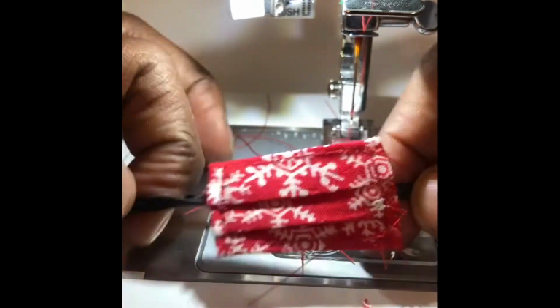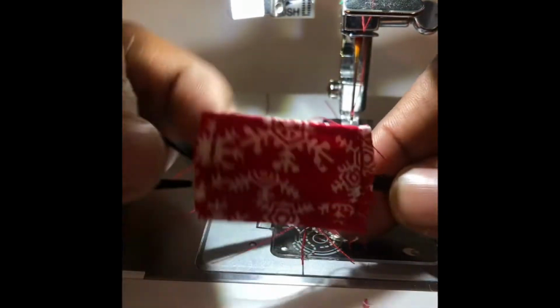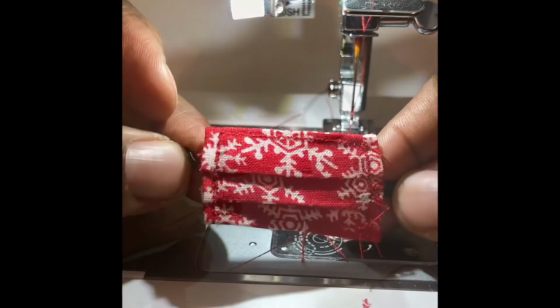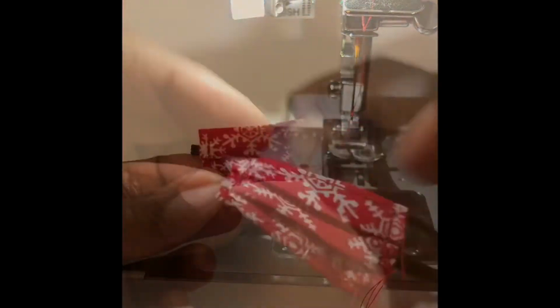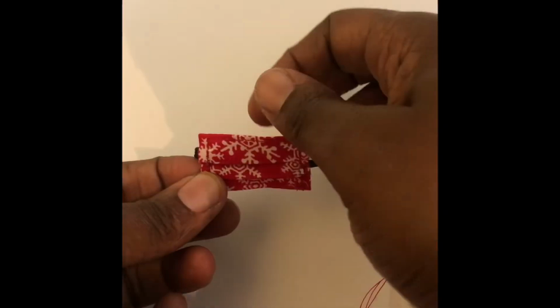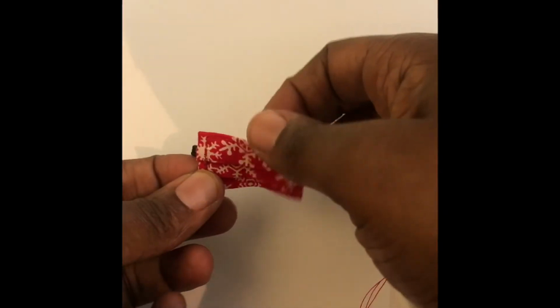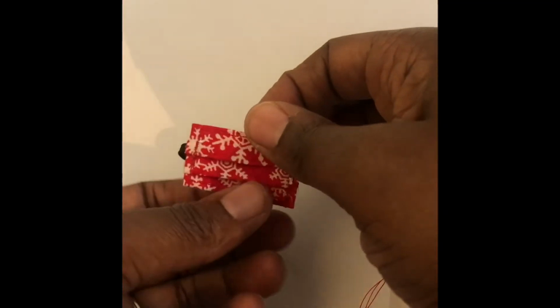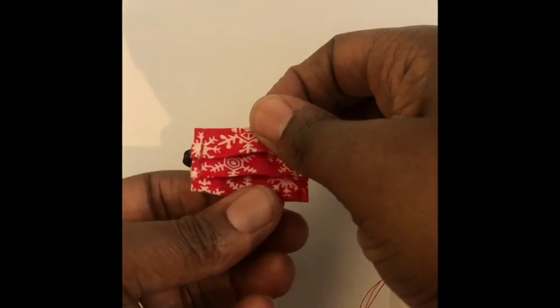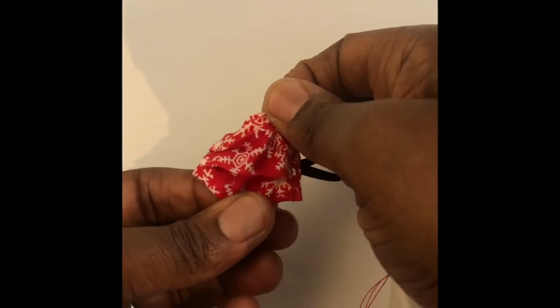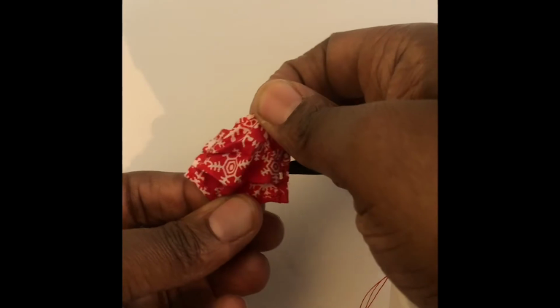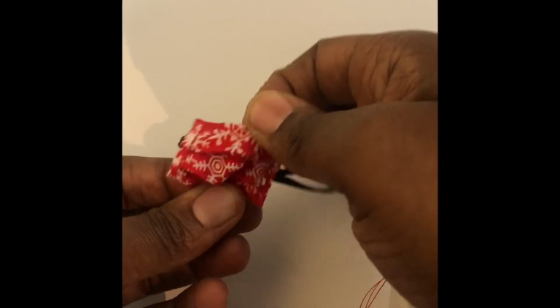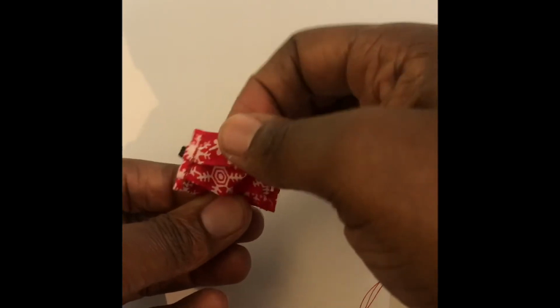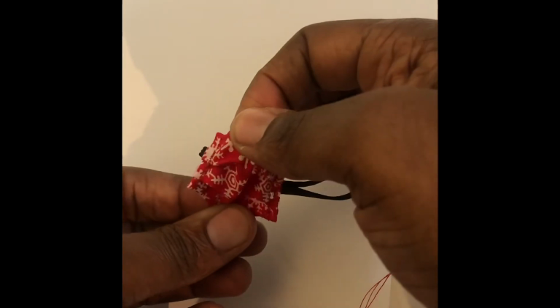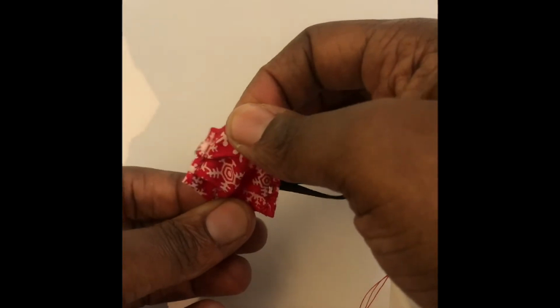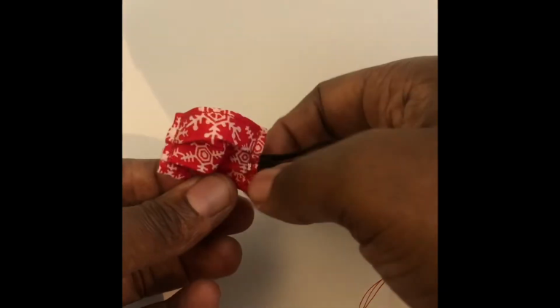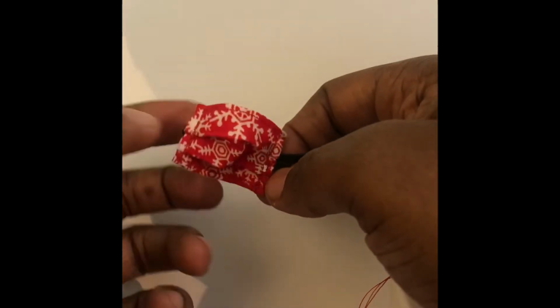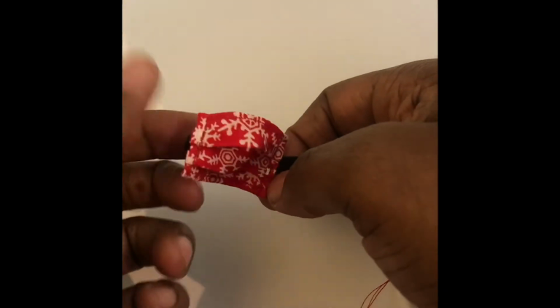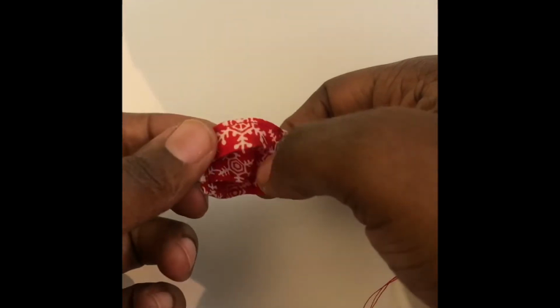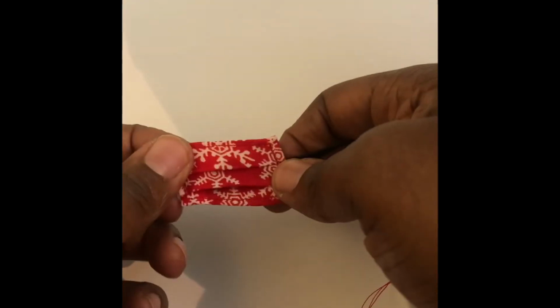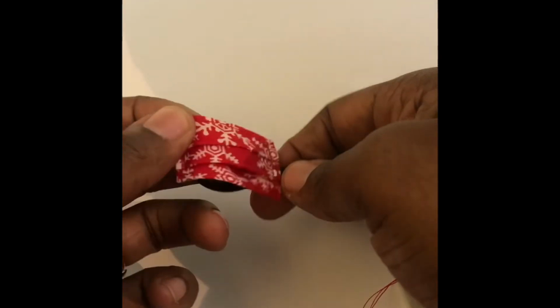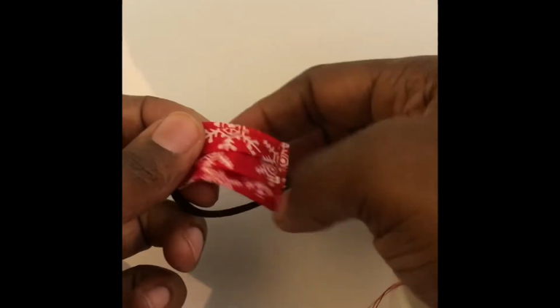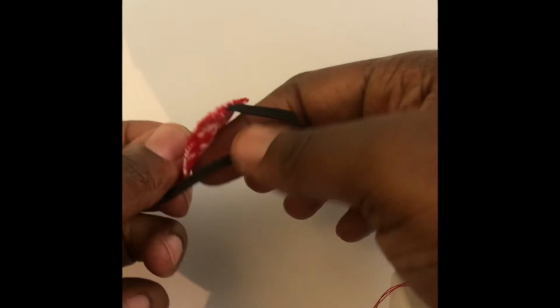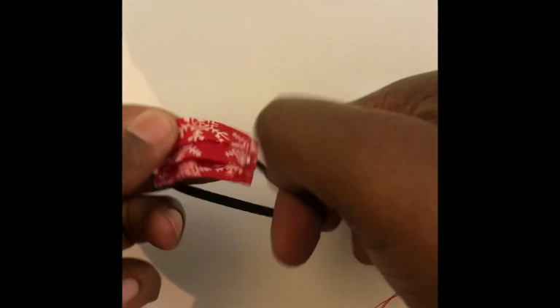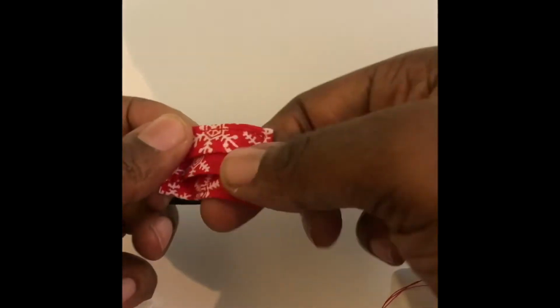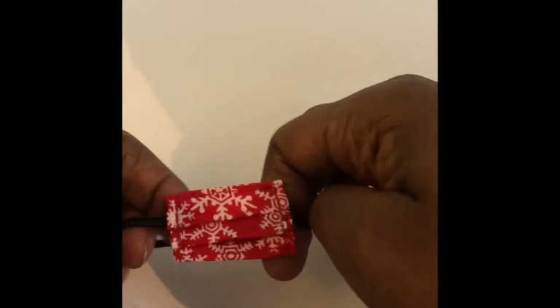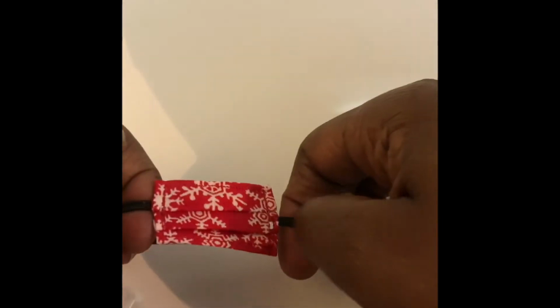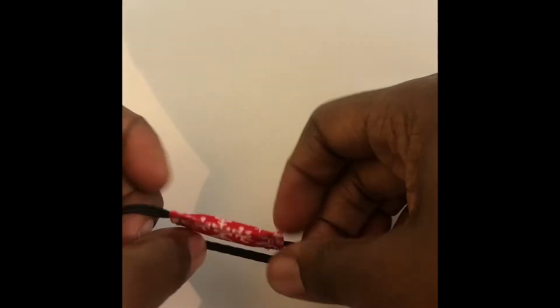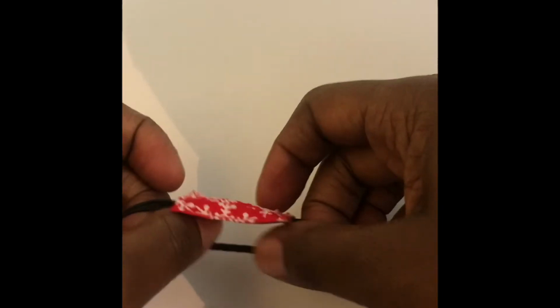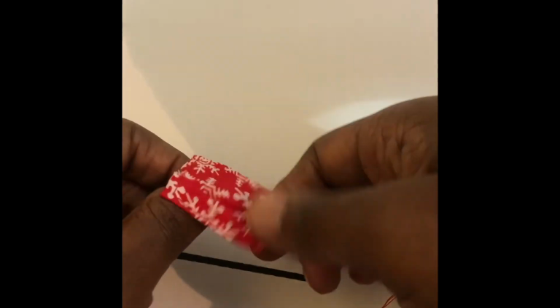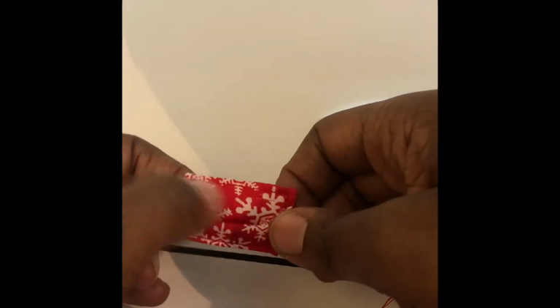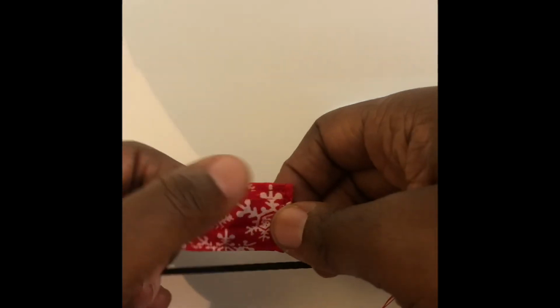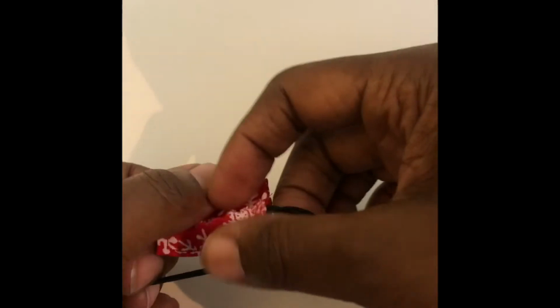And there you have it — the perfect elf or doll face mask. You can always make your dimensions a little bigger for a larger doll and make your elastic just a little longer to fit your needs.